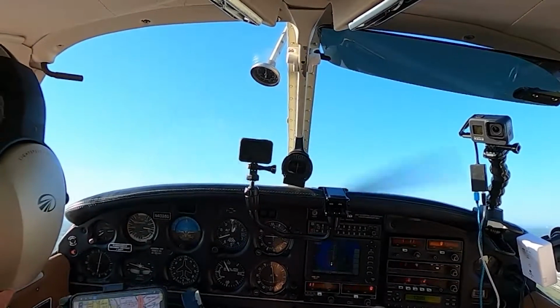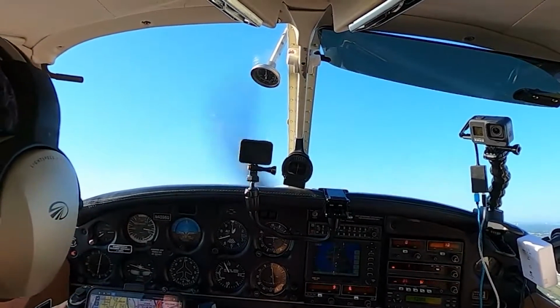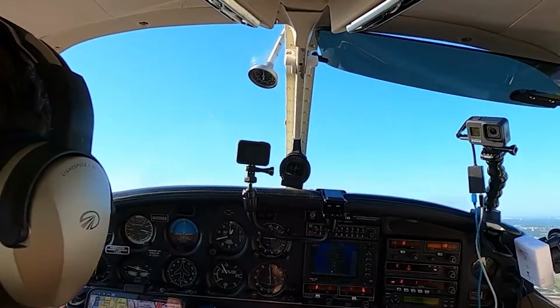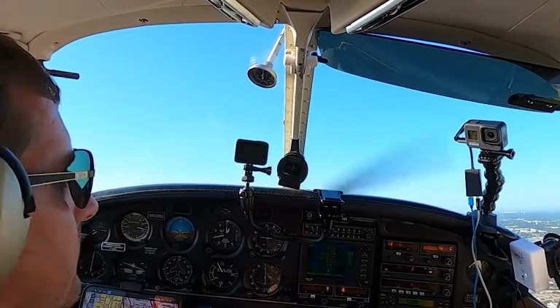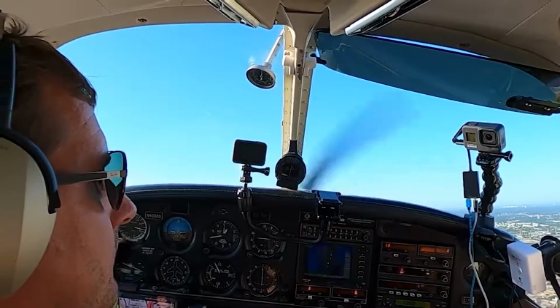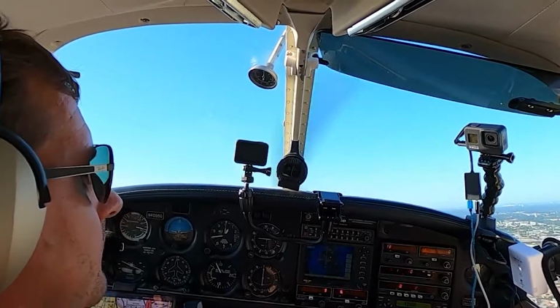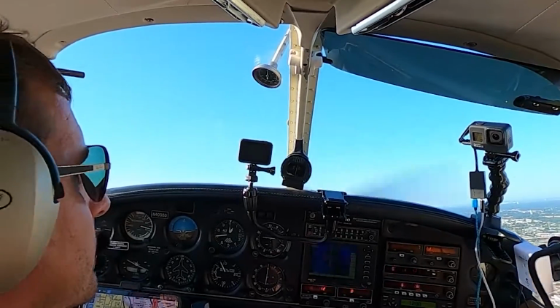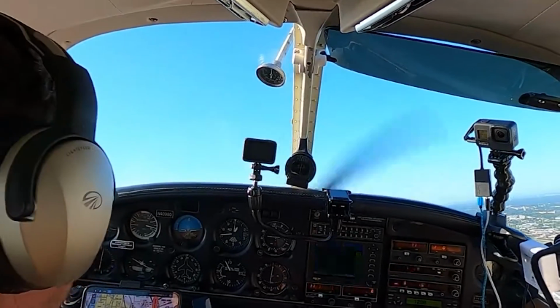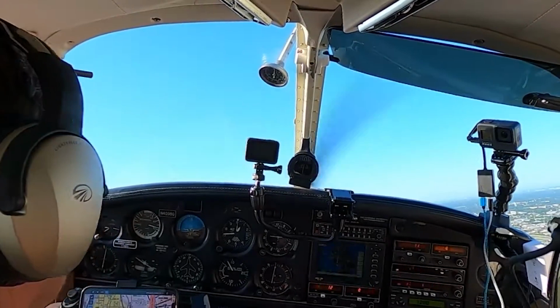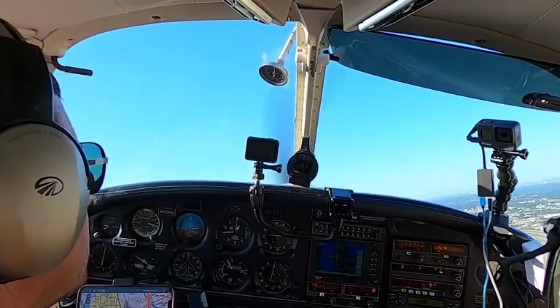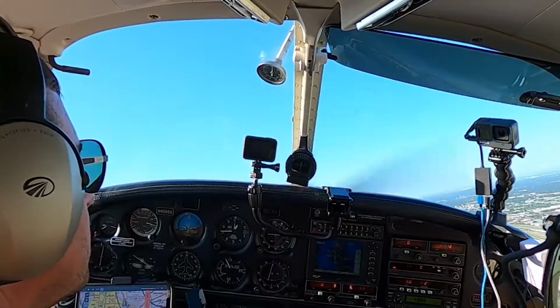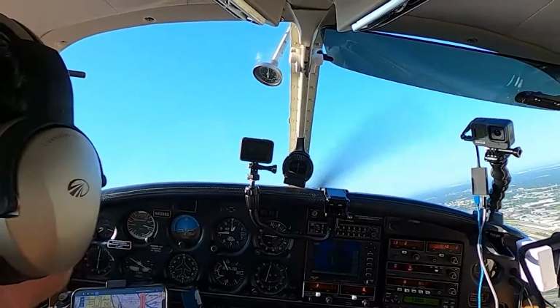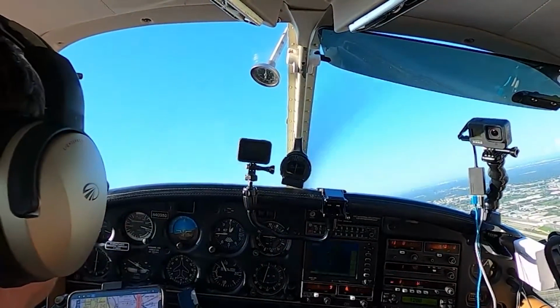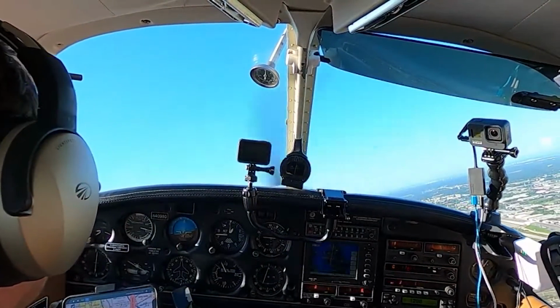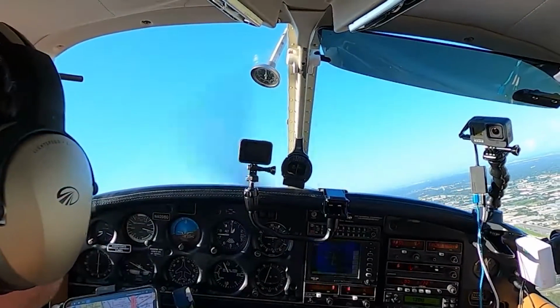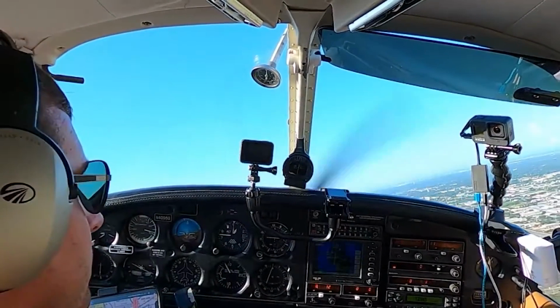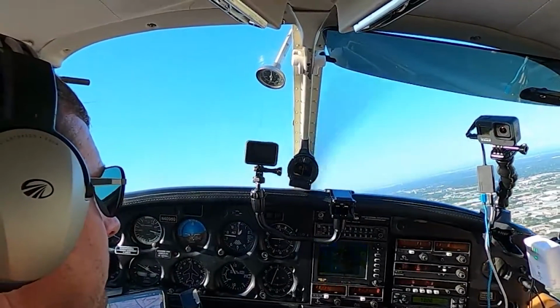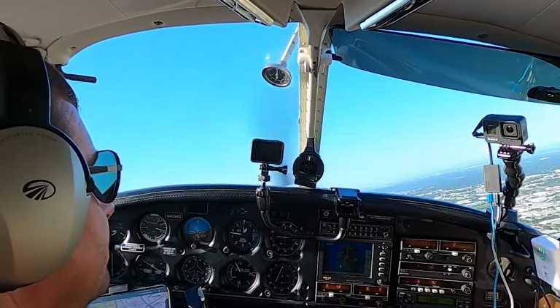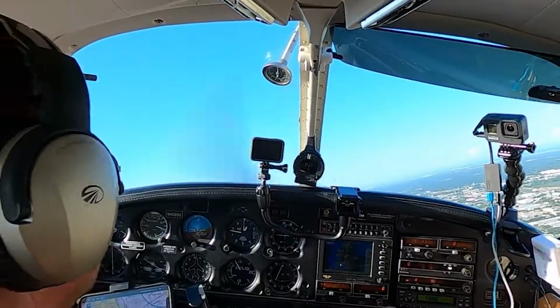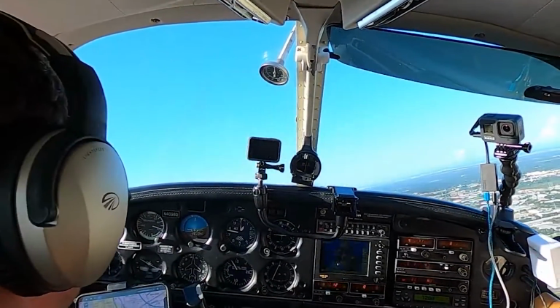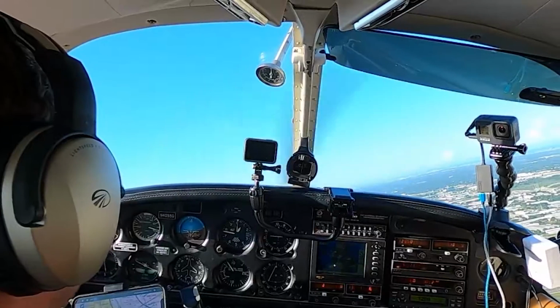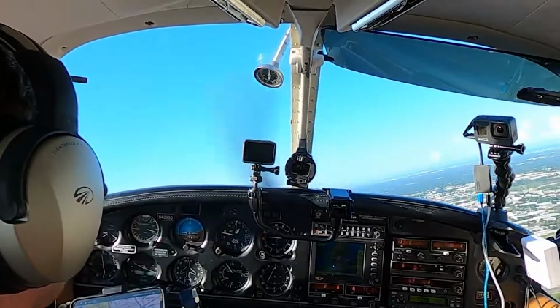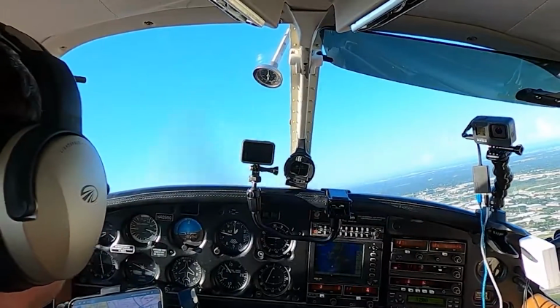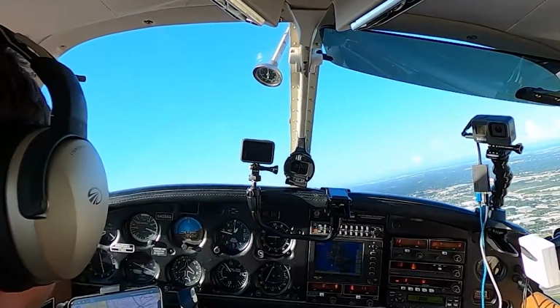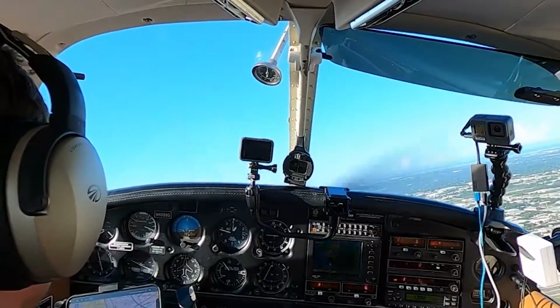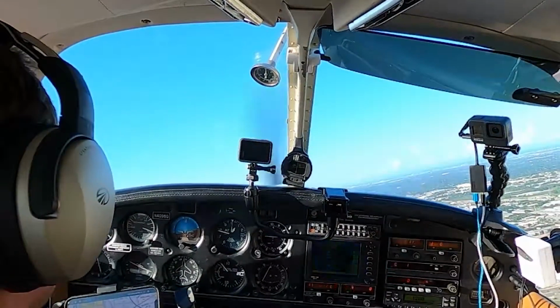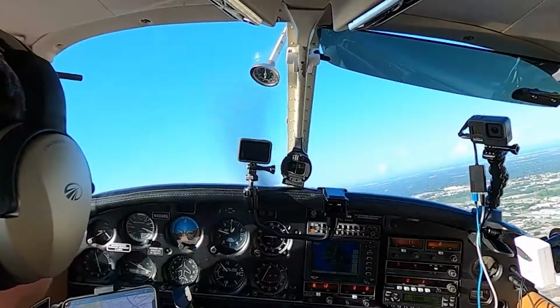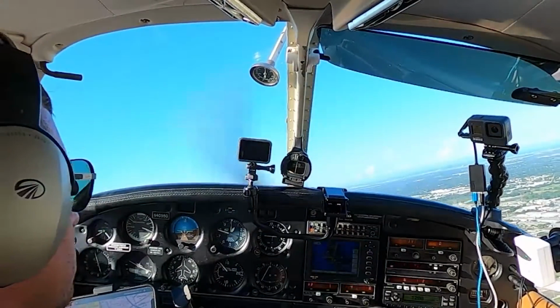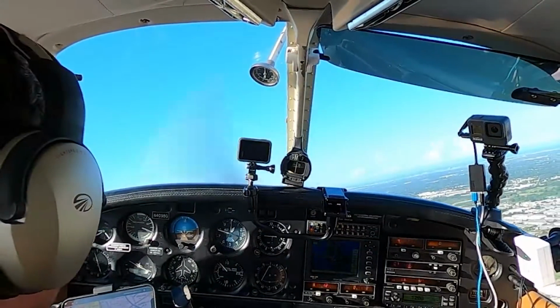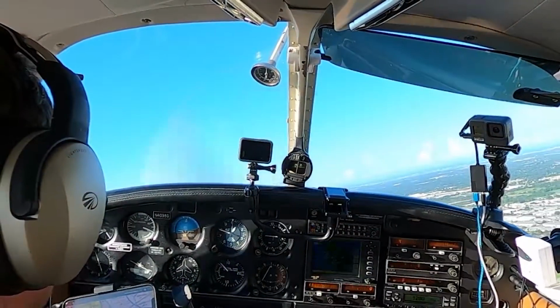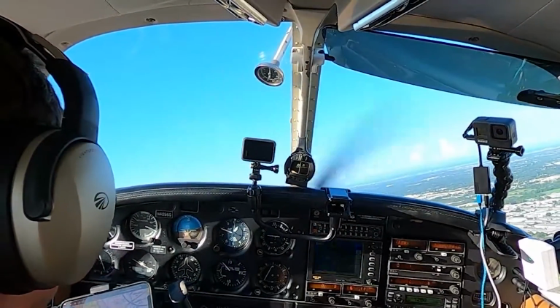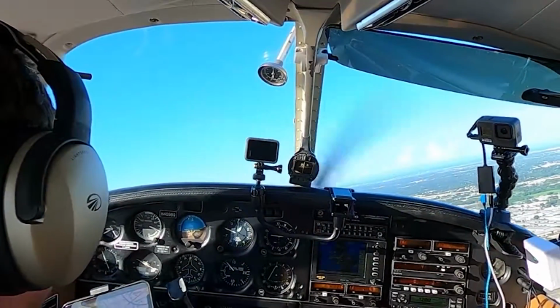I'm looking for the traffic A-Yank, thank you. One Bravo Alpha, traffic heading to your left in three and a half miles, descending at 1,400, A-Yank. Accruing to Beach. I'm looking for traffic, one Bravo Alpha.